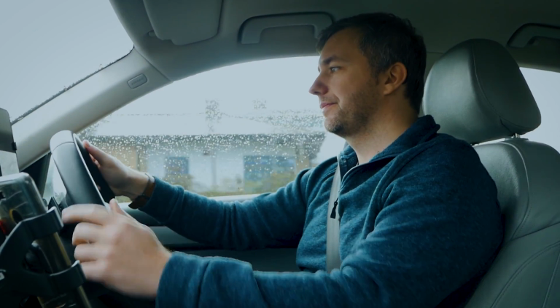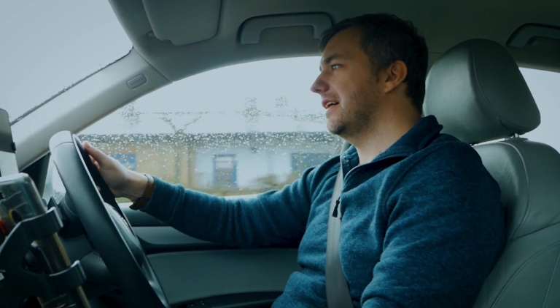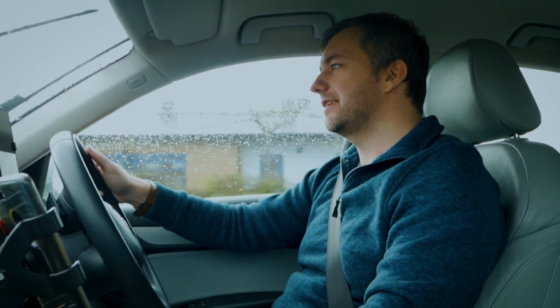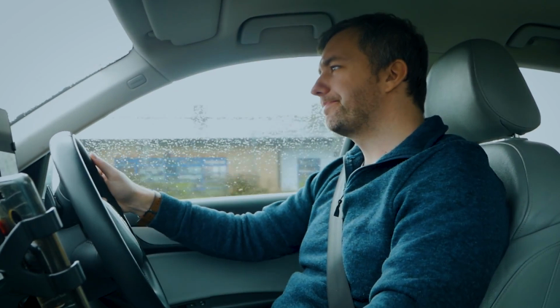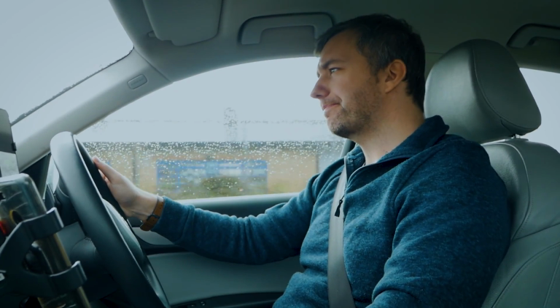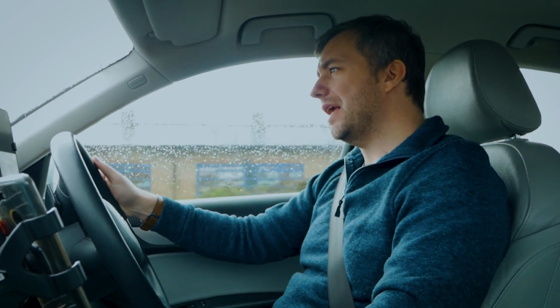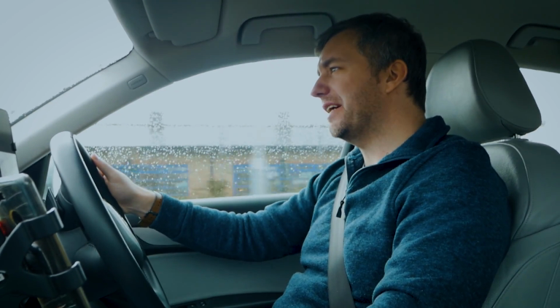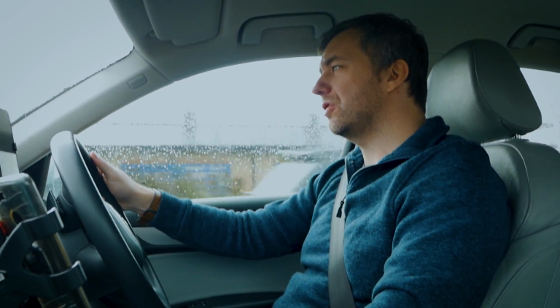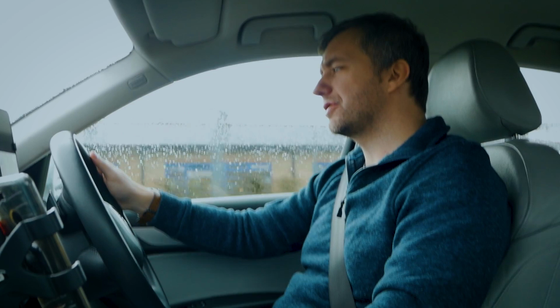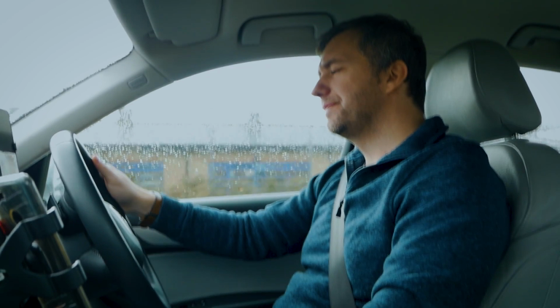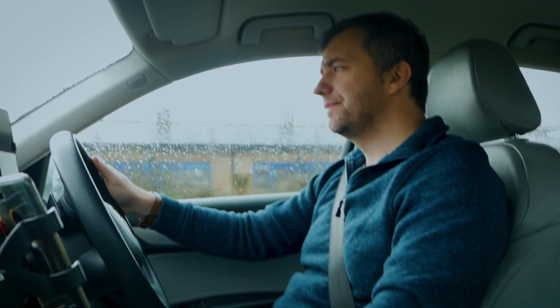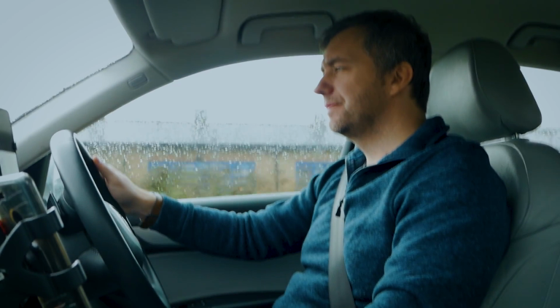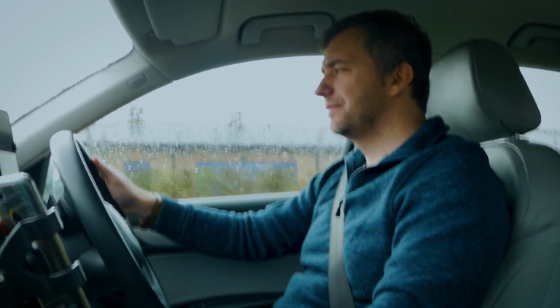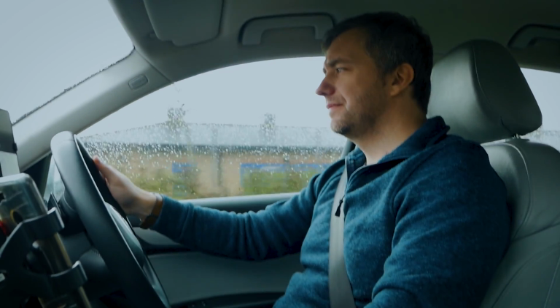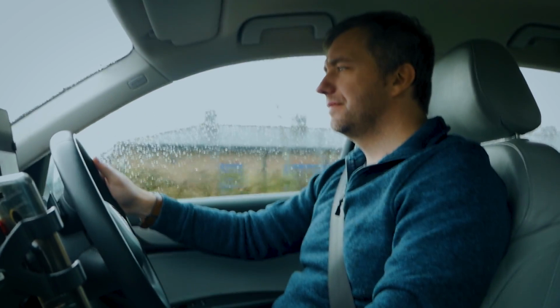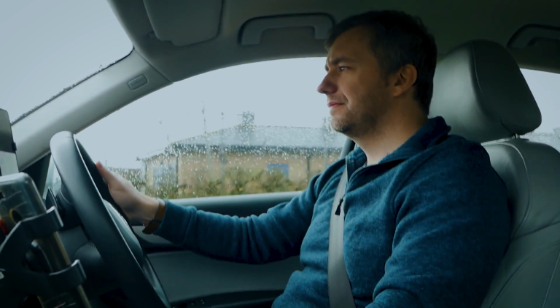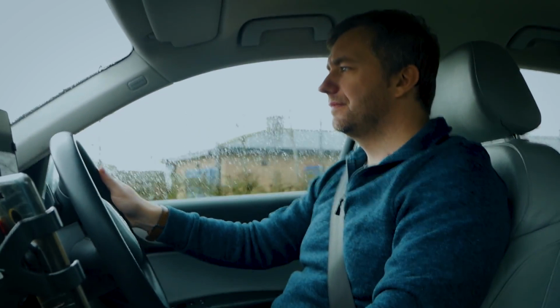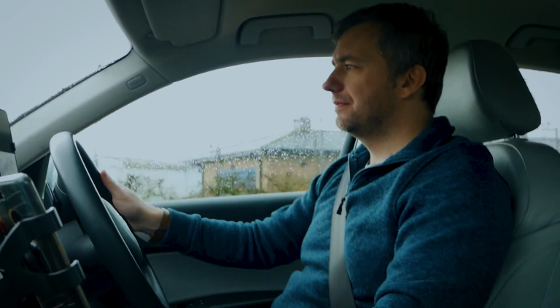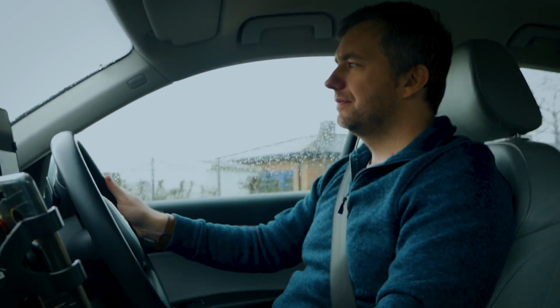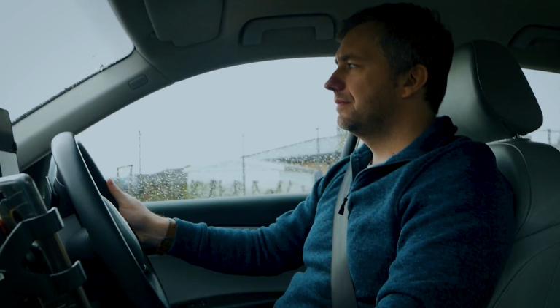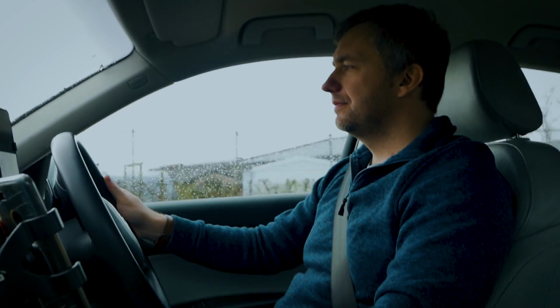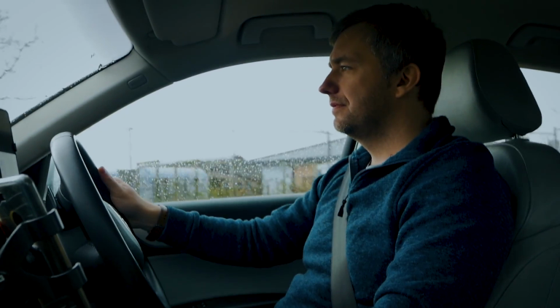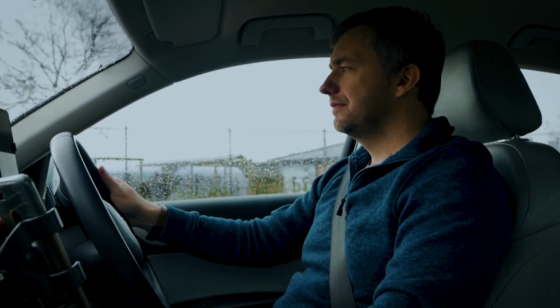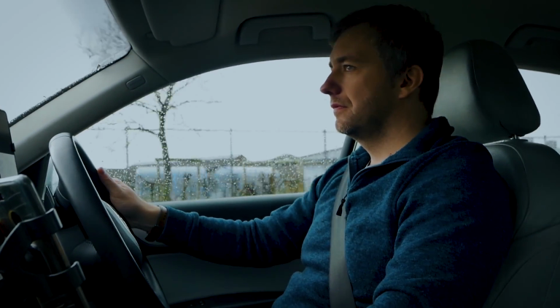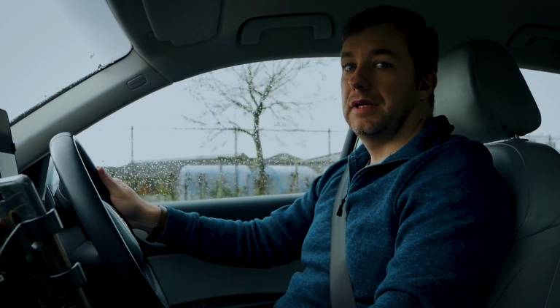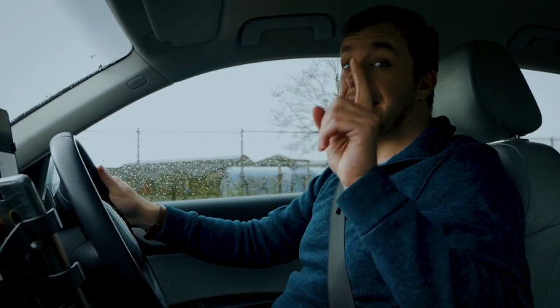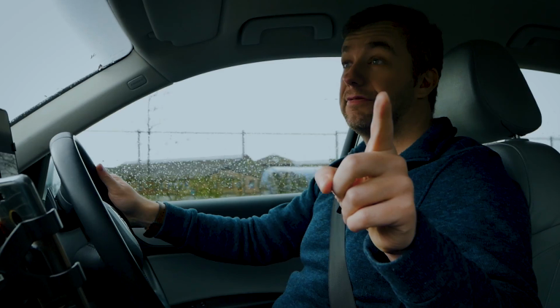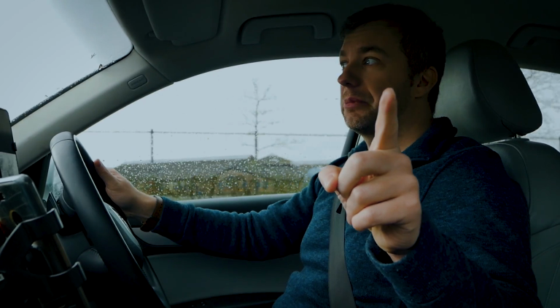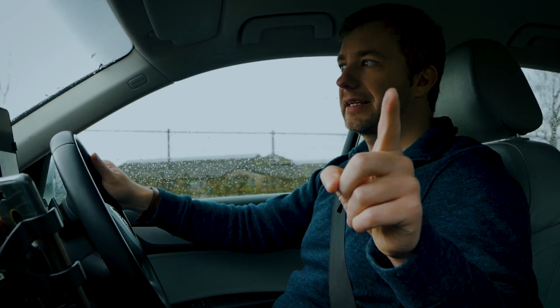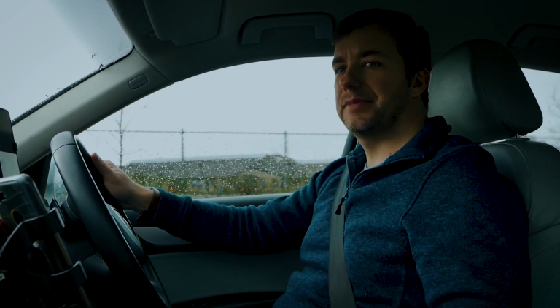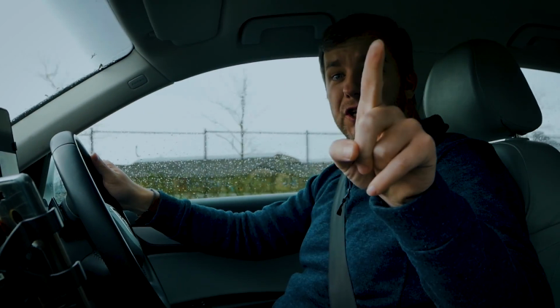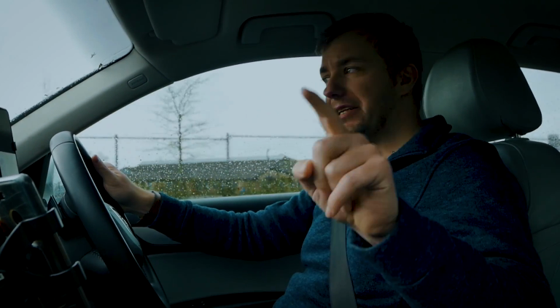Hey Alexa, is my door locked? Checking. Hang on. The door is unlocked. Definitely coming back. See you in a minute.